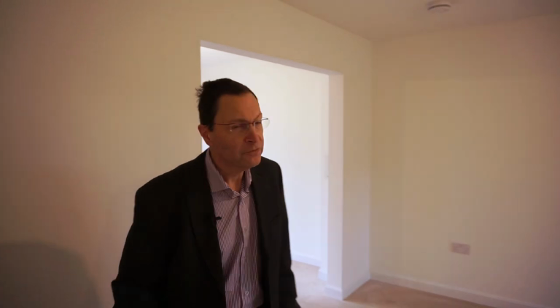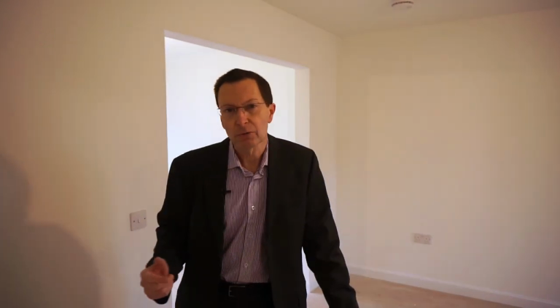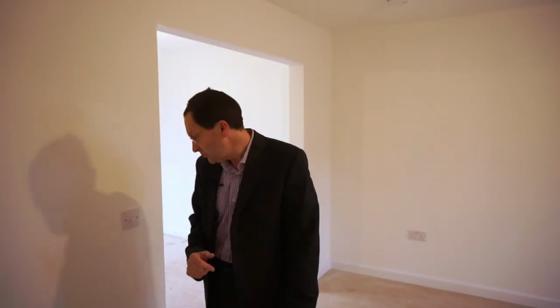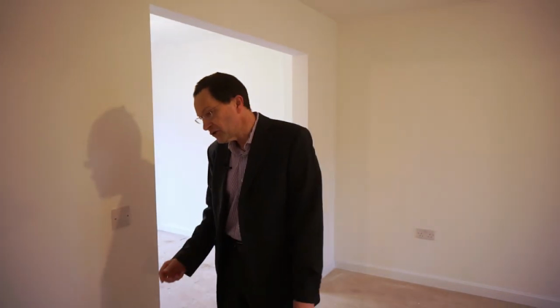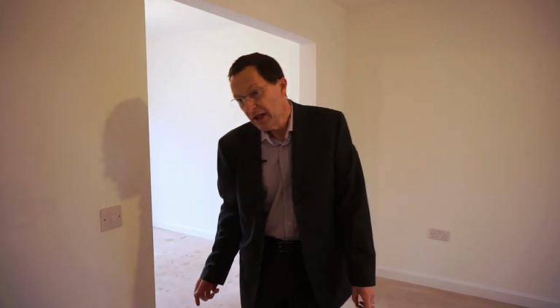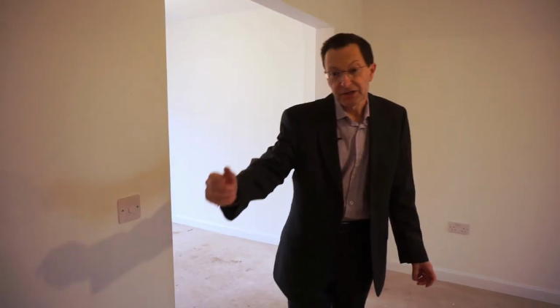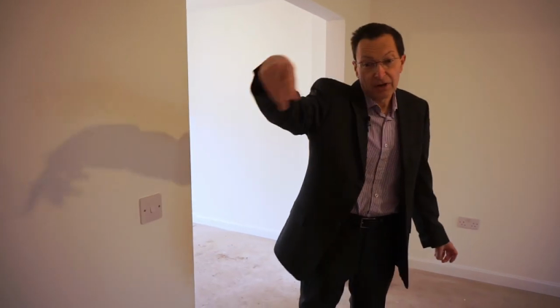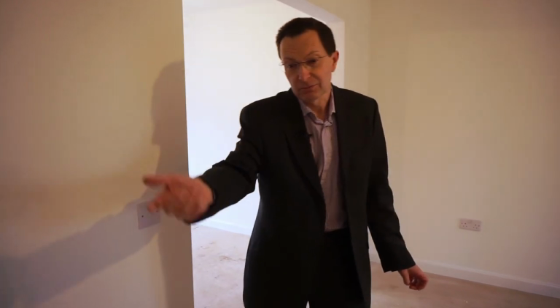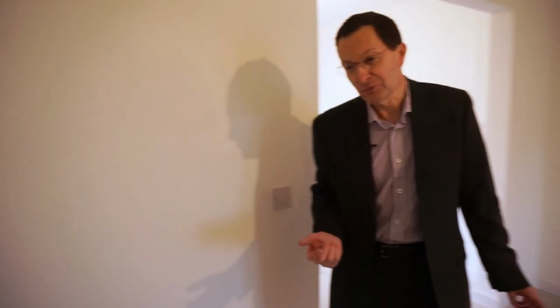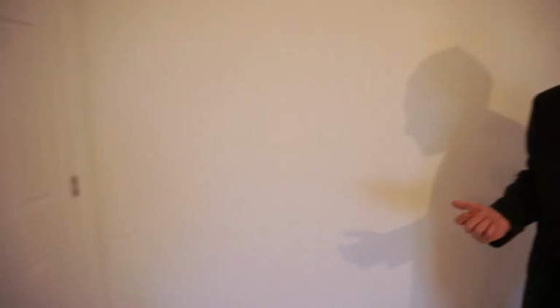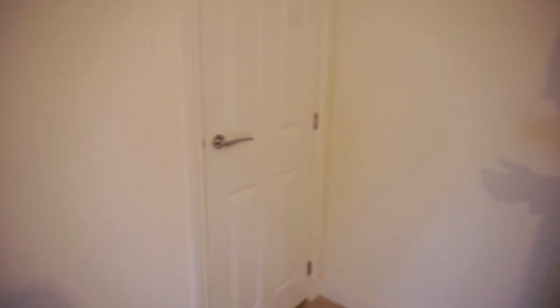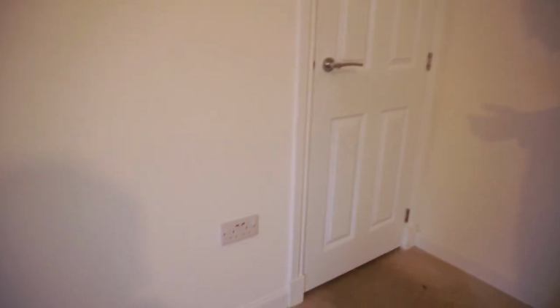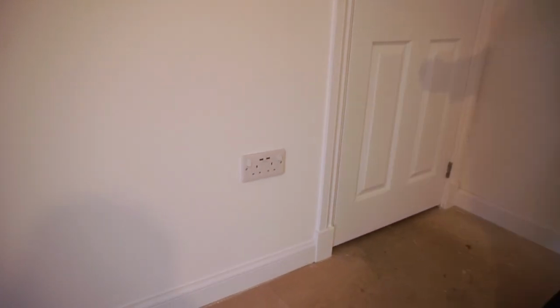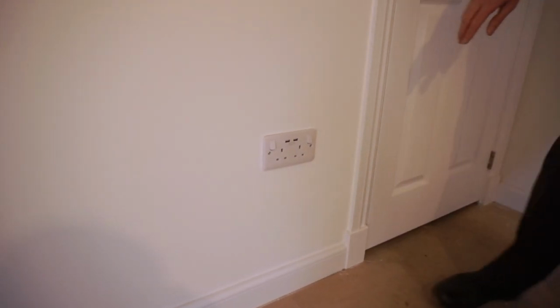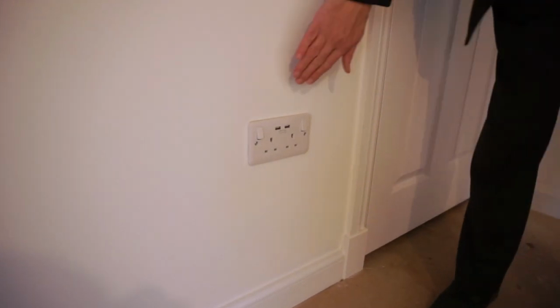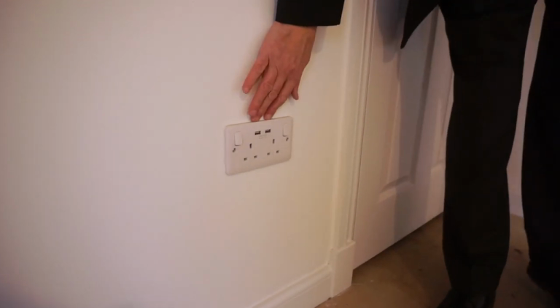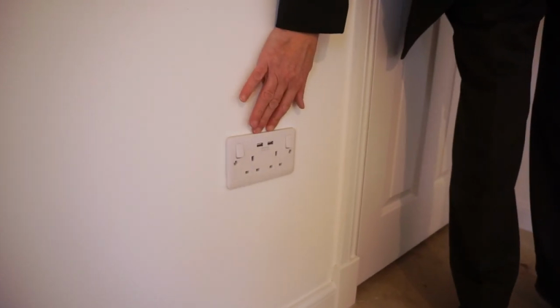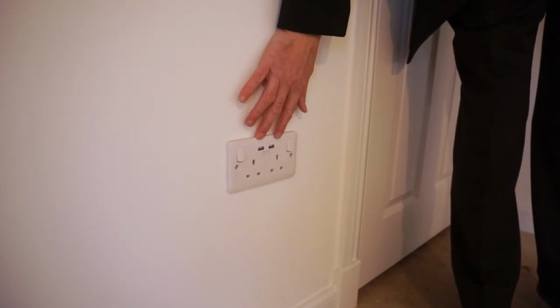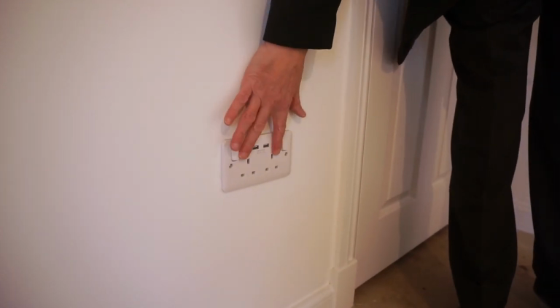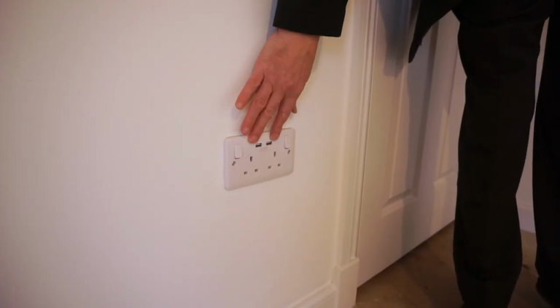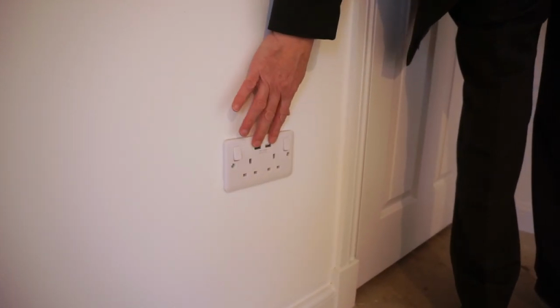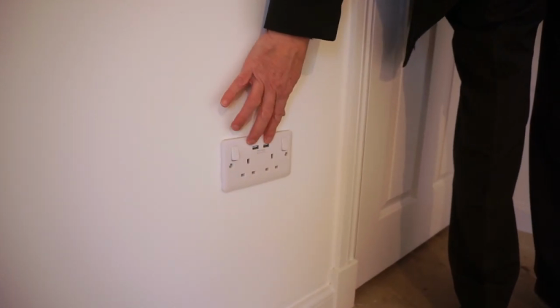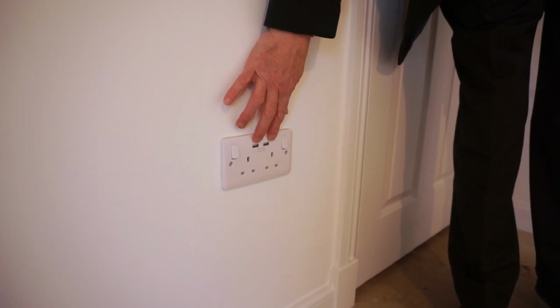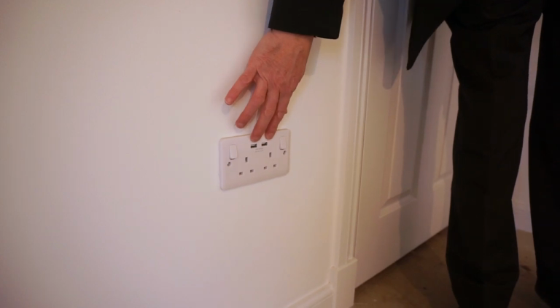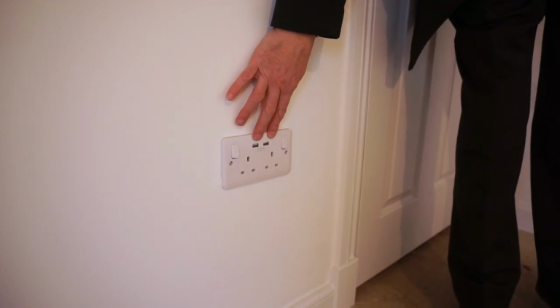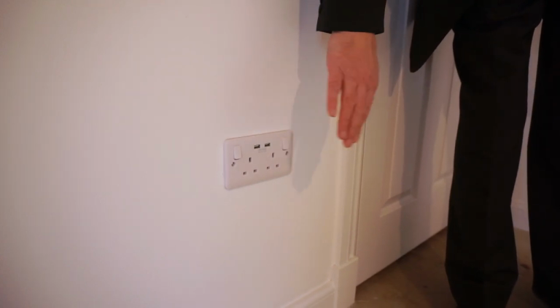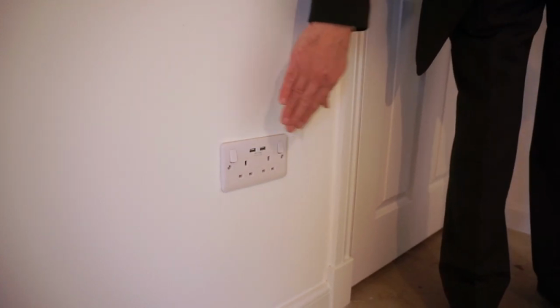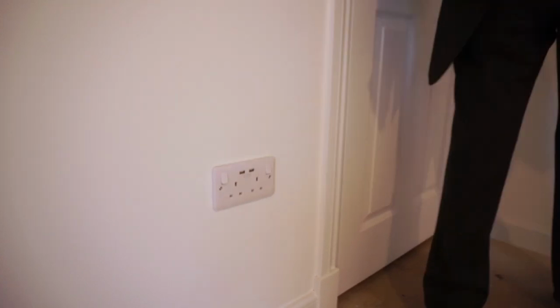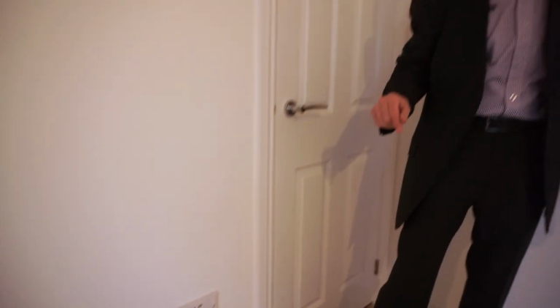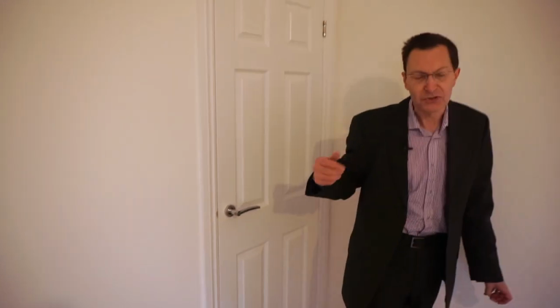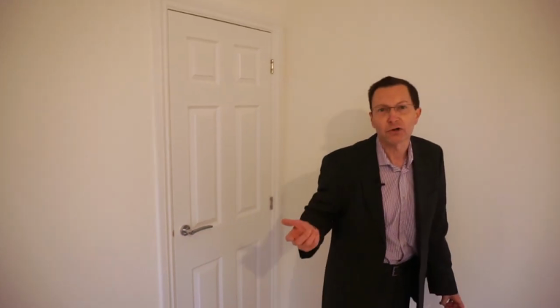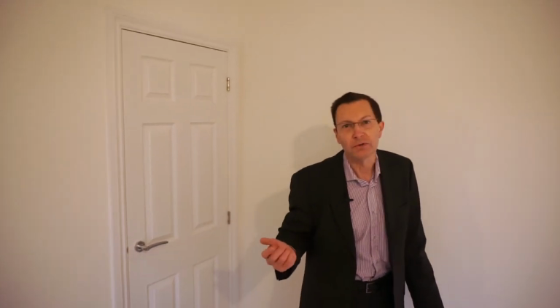Another feature I want to bring to your attention is, behind you Mr. Cameraman, in this room, not only do you get the double socket, but there are also two USB ports. And this is a feature throughout the house, which we'll see as we're going around.